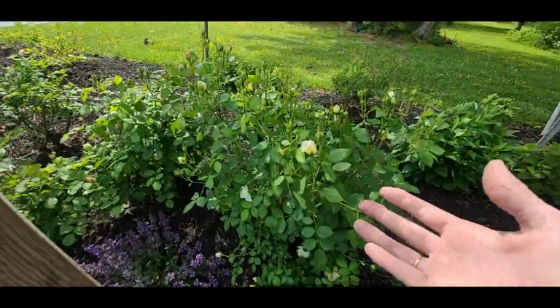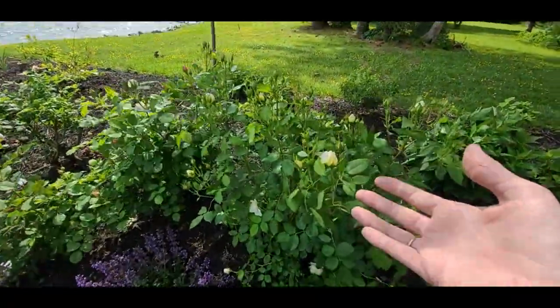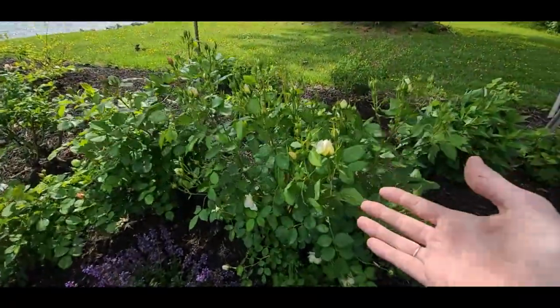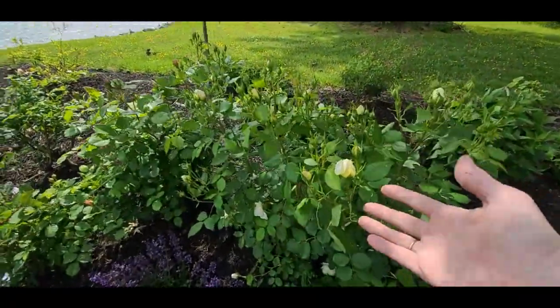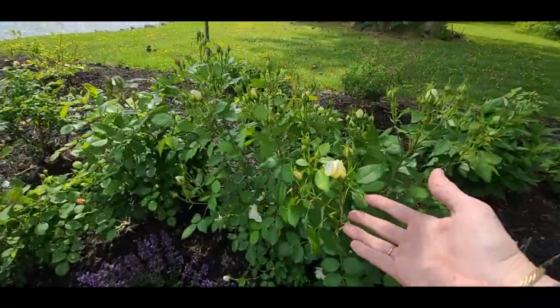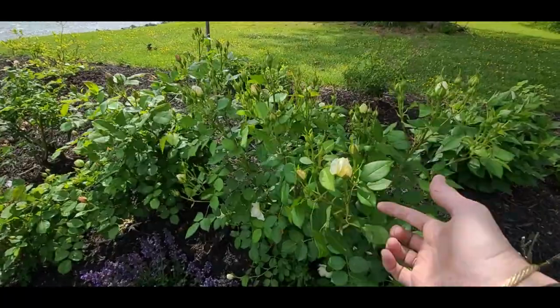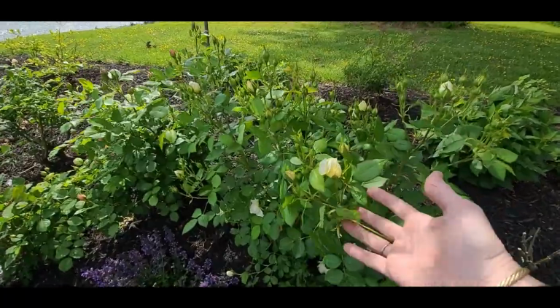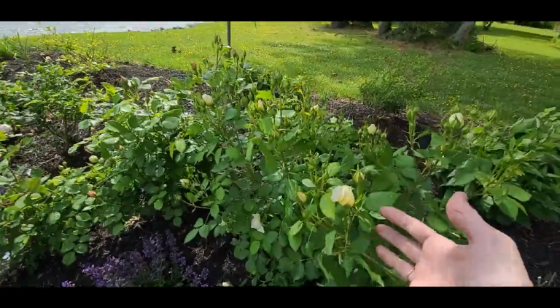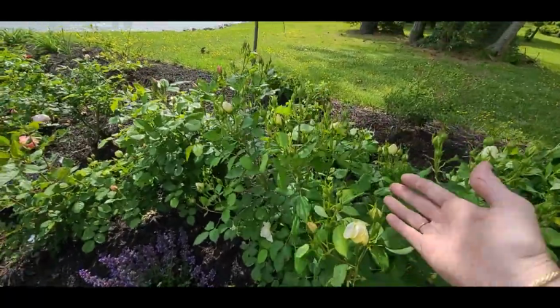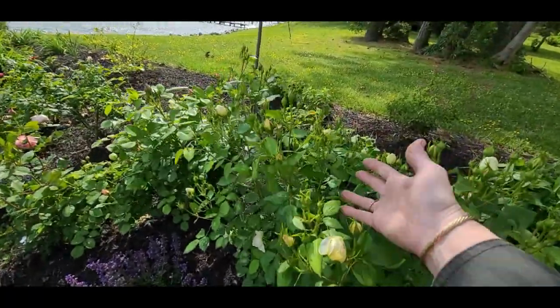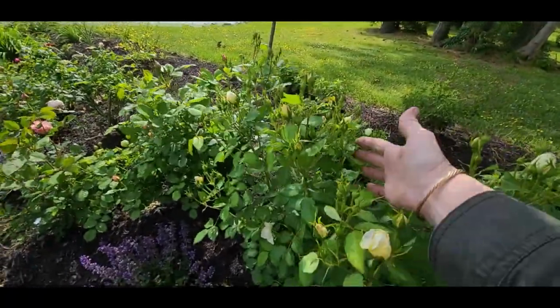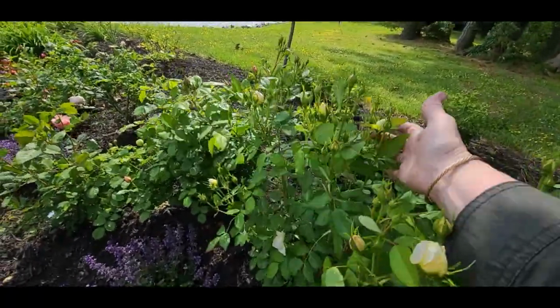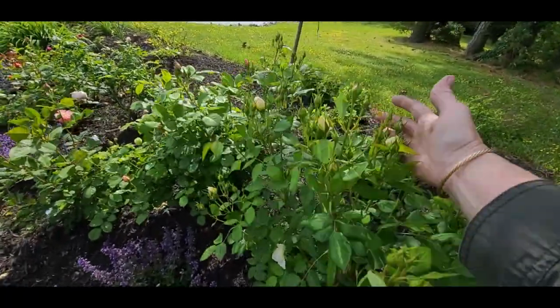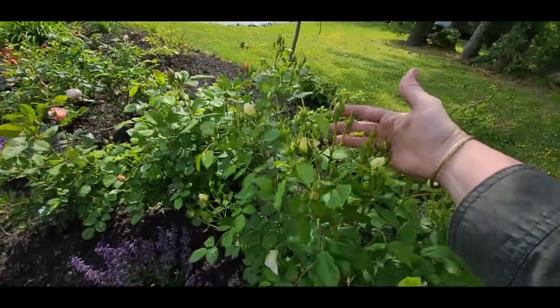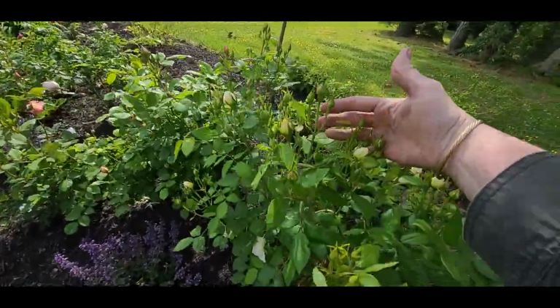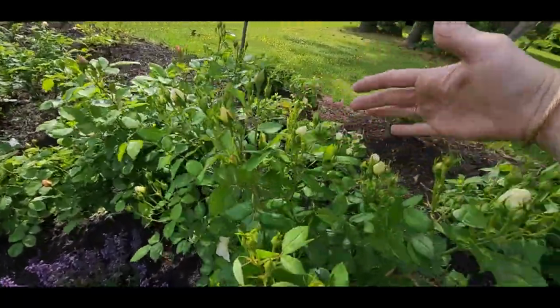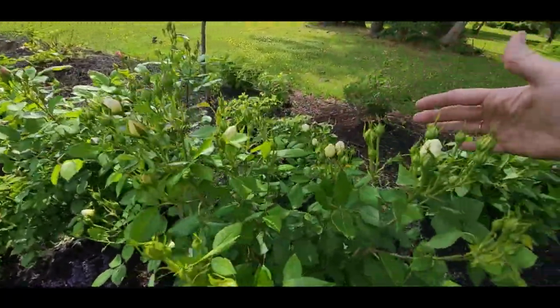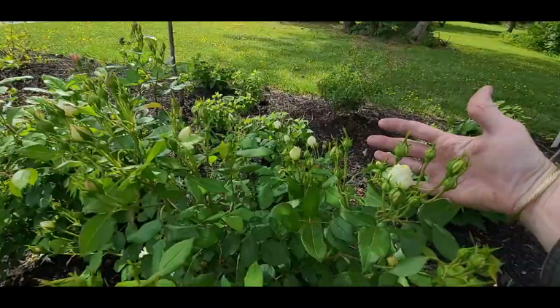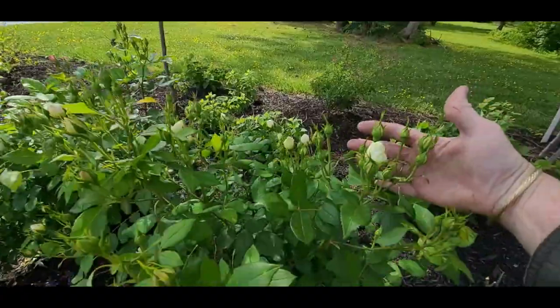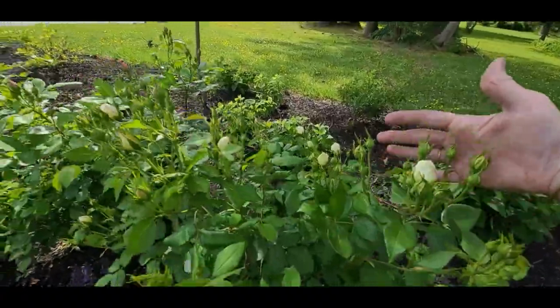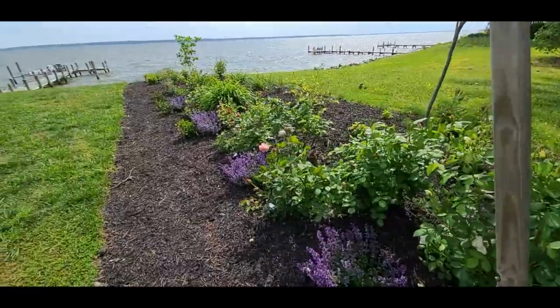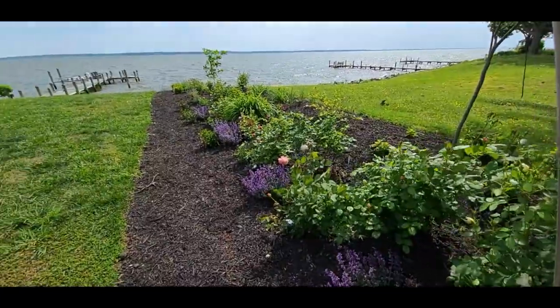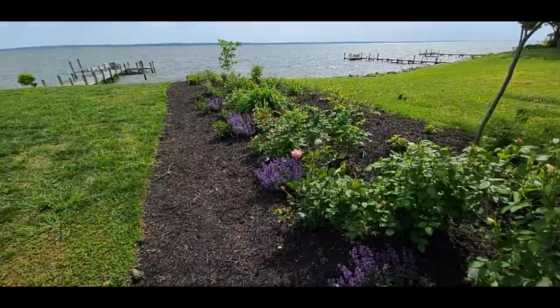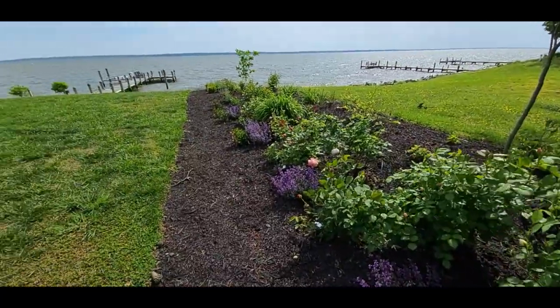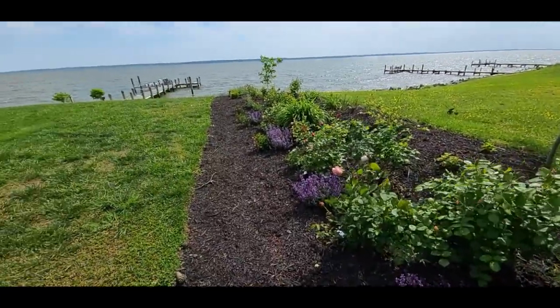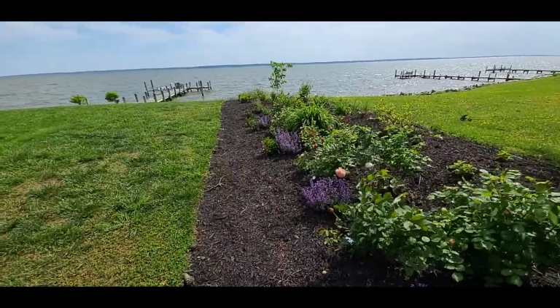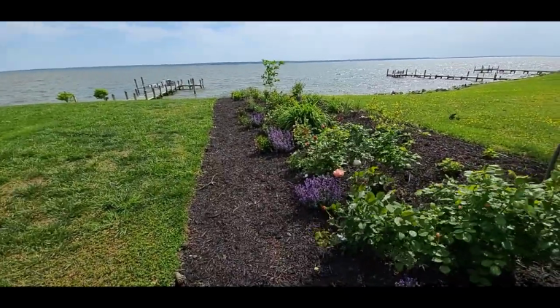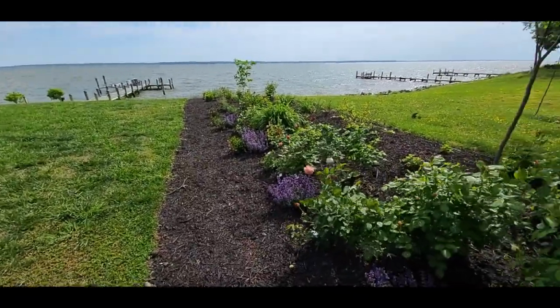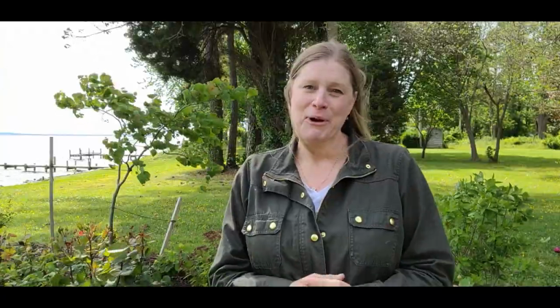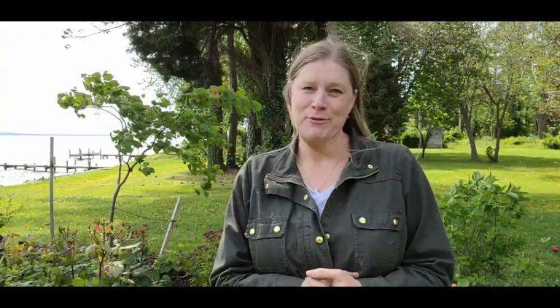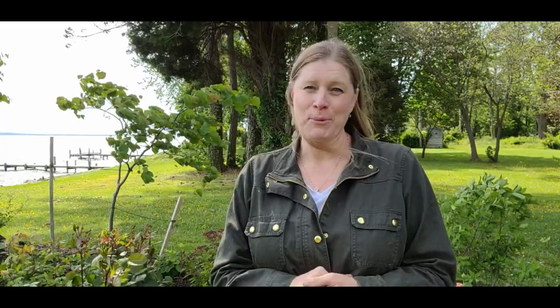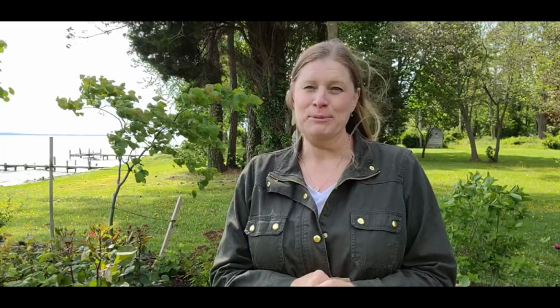And then look at this — this one is Vanessa Bell. Do you see all of these blooms? I mean, this is just spectacular. I can see all the buds all the way down to the water. We are waiting for our blooms and it is so thrilling.